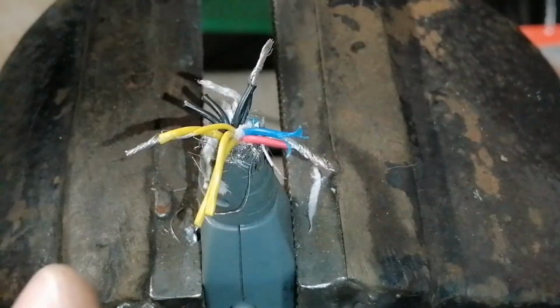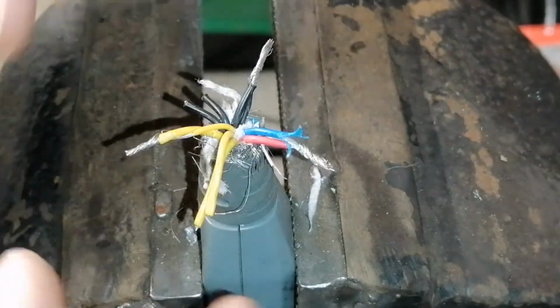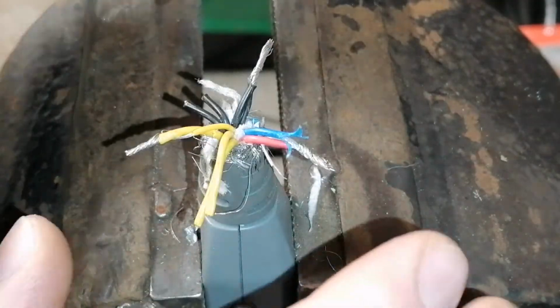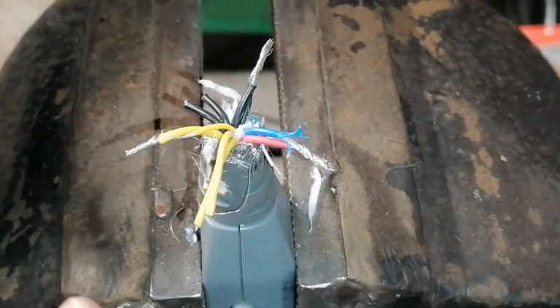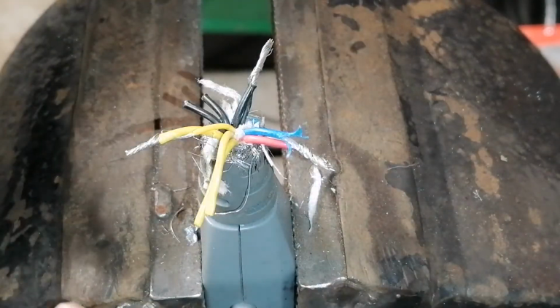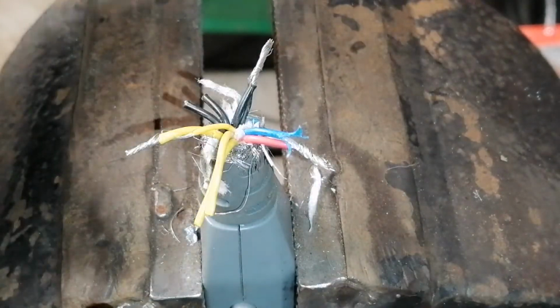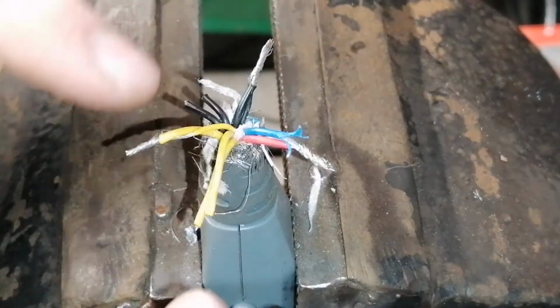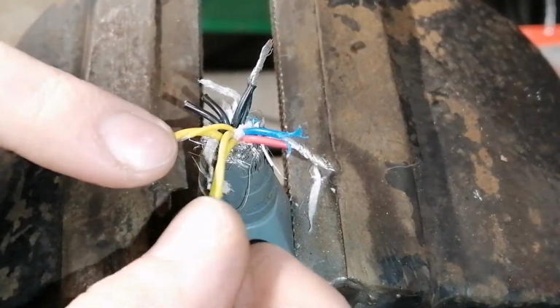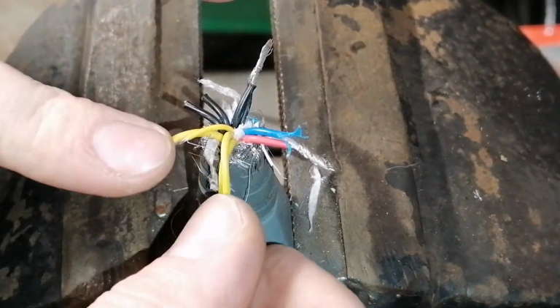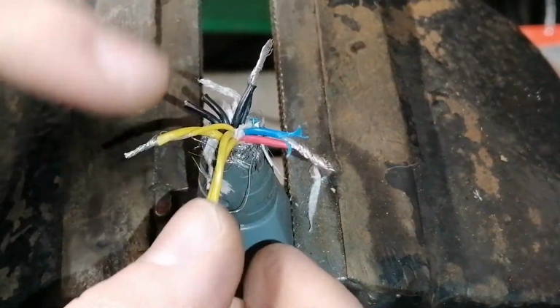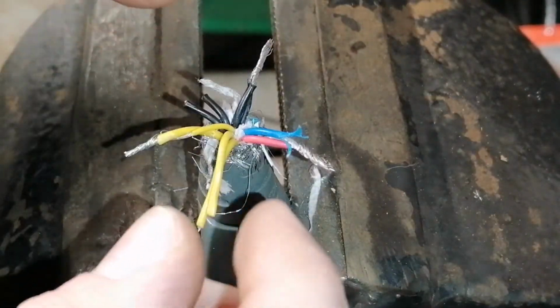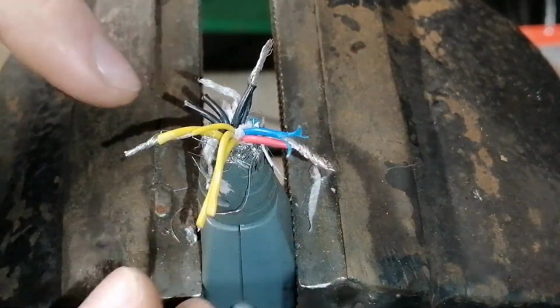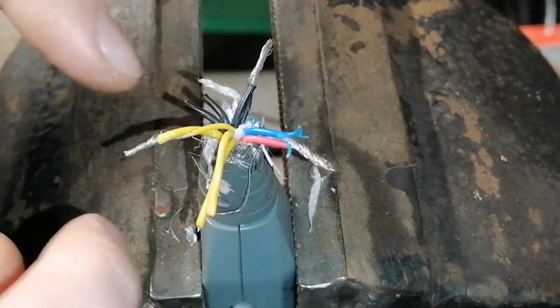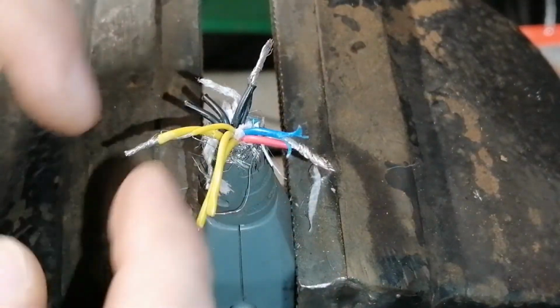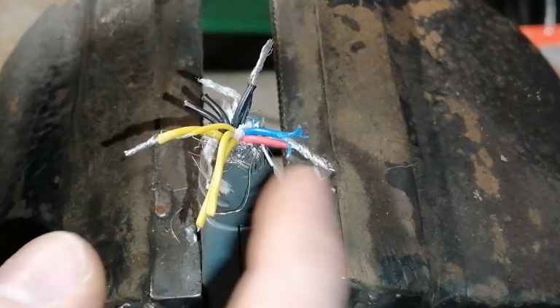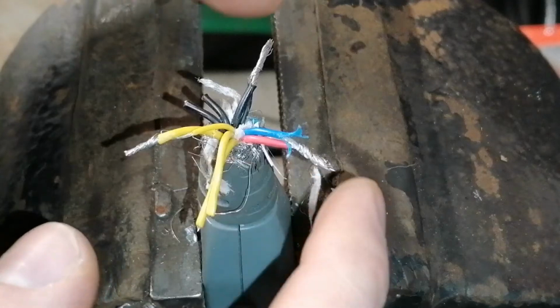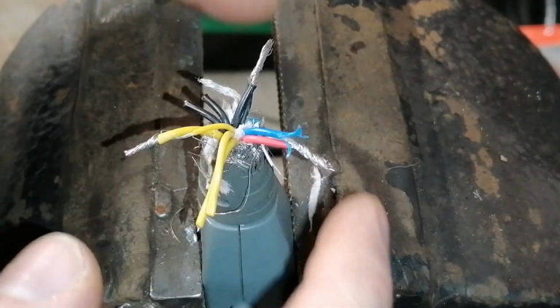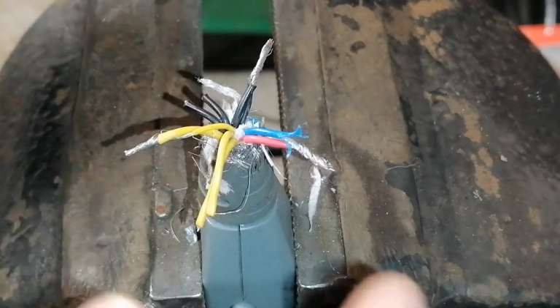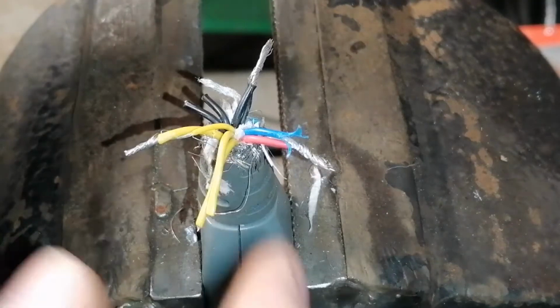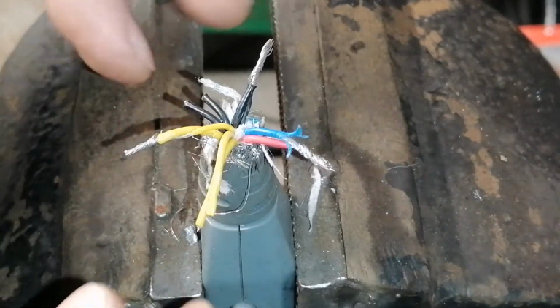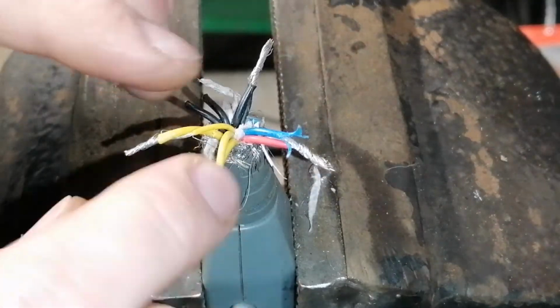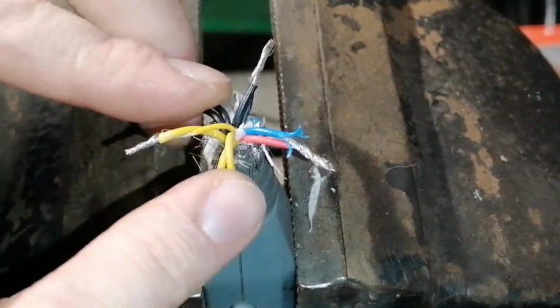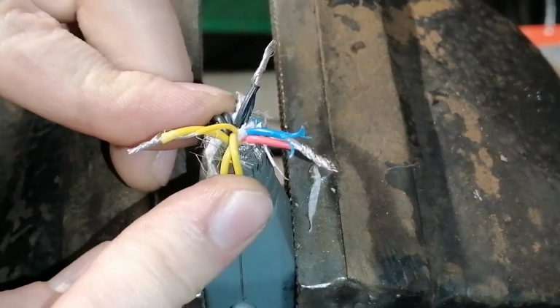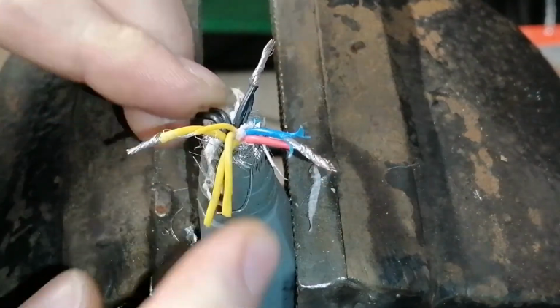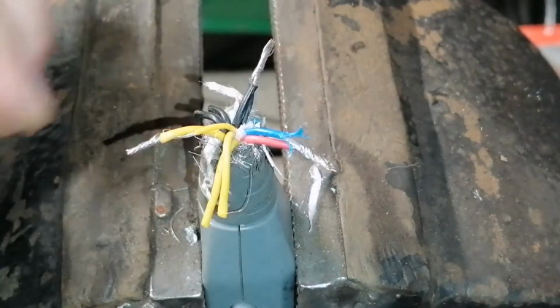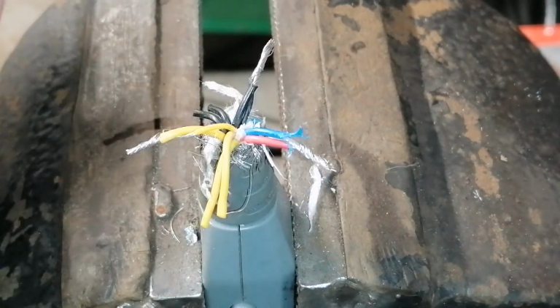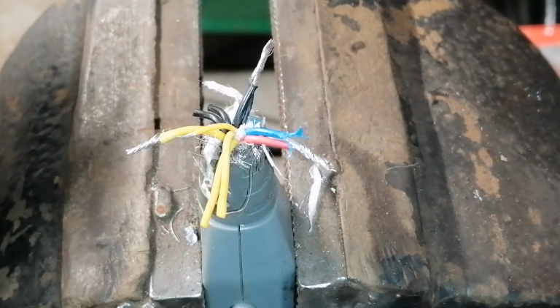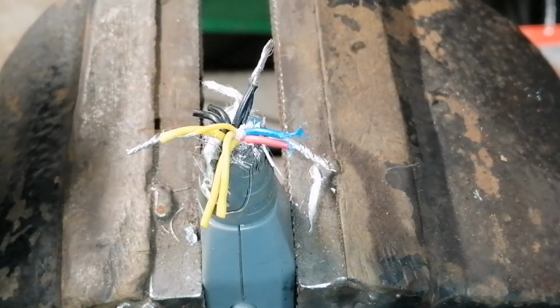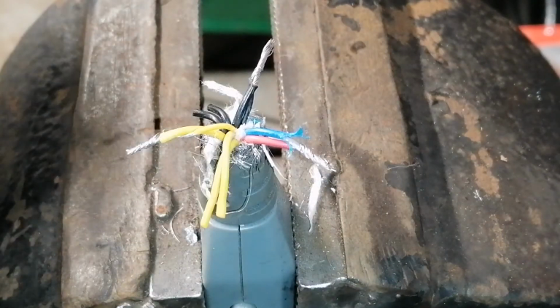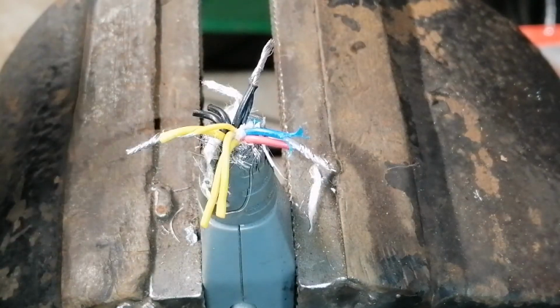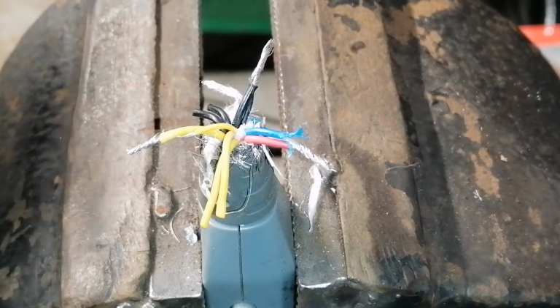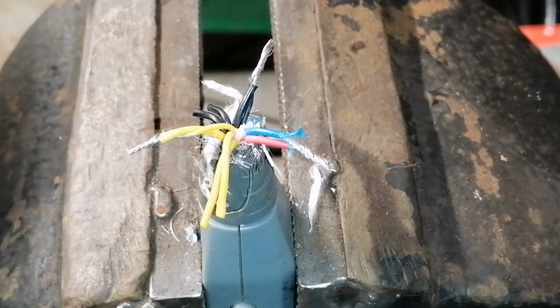All connections need to be taped properly. If you join it correctly and tape it, it should work. Thank you very much for watching.